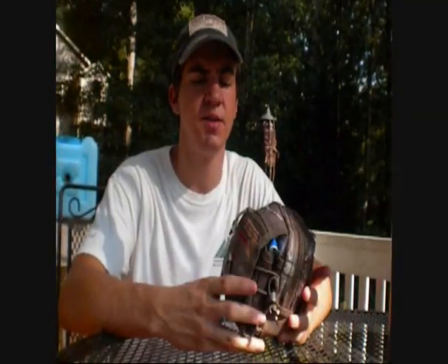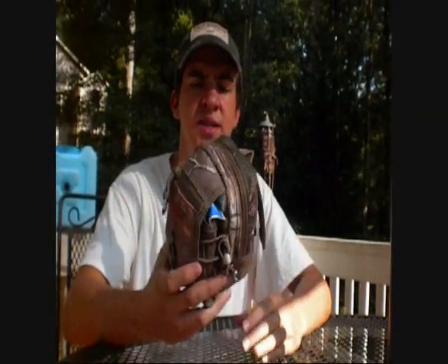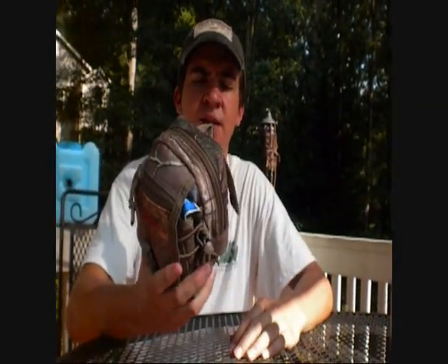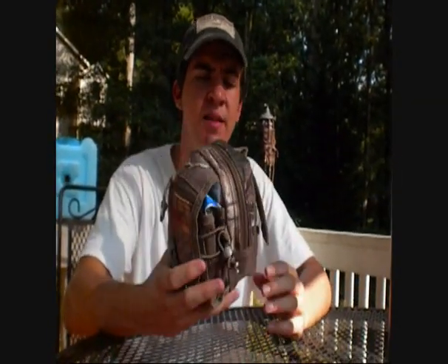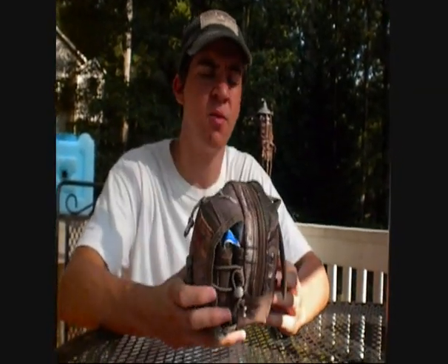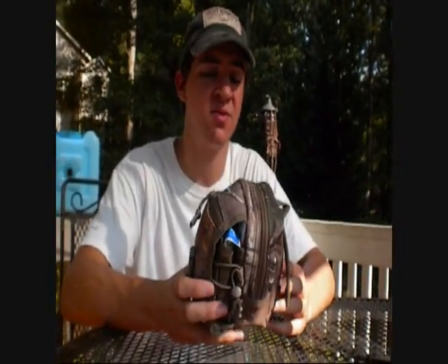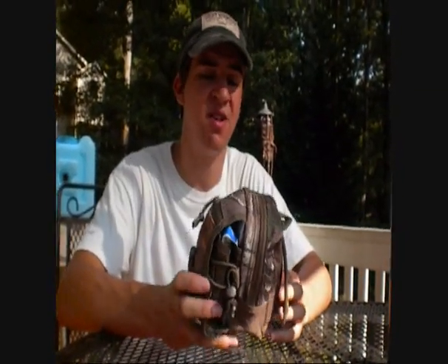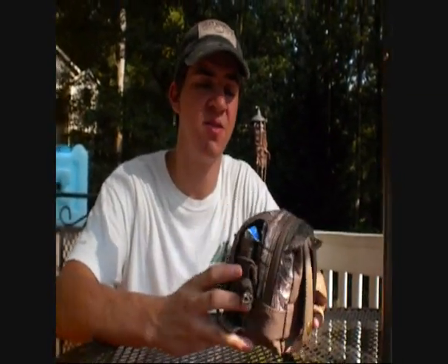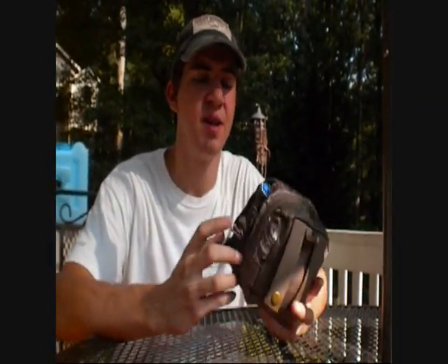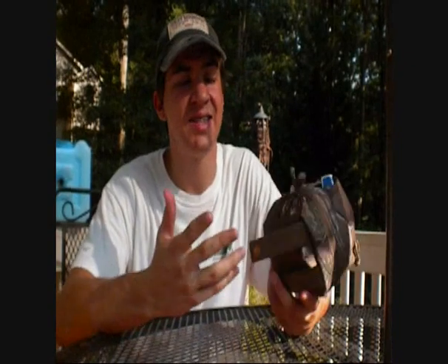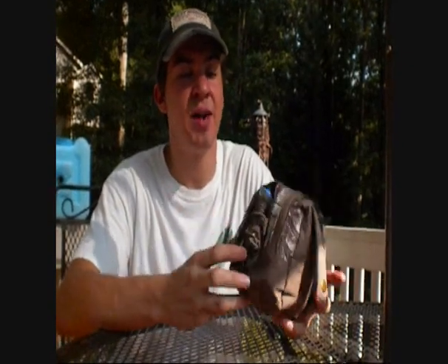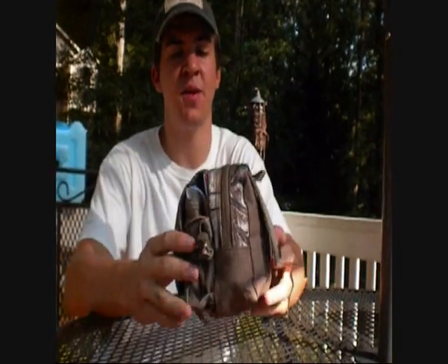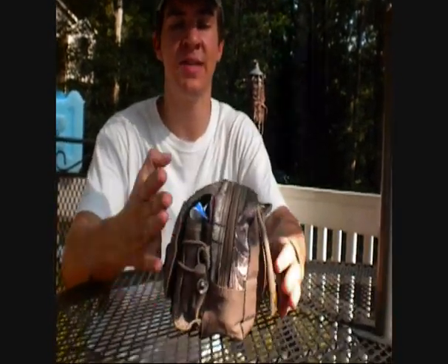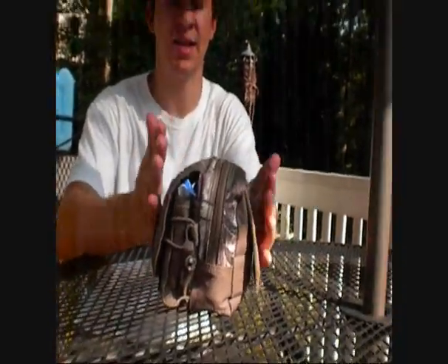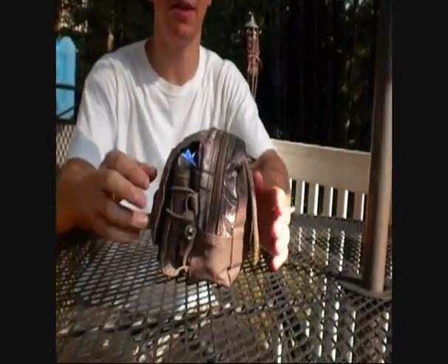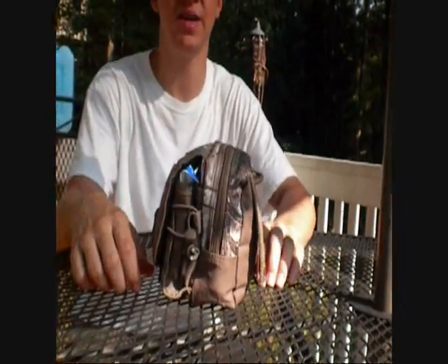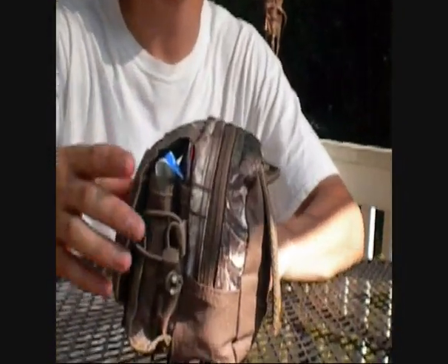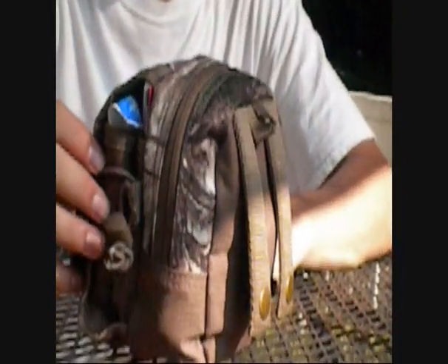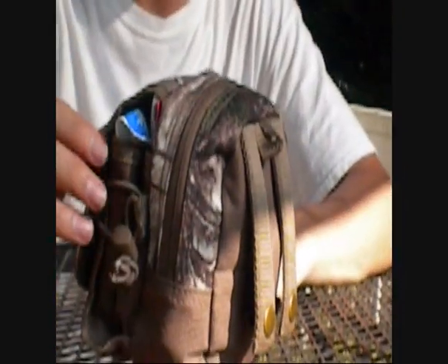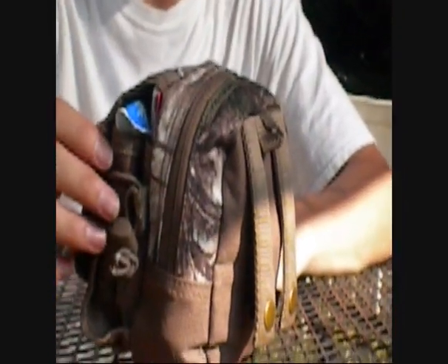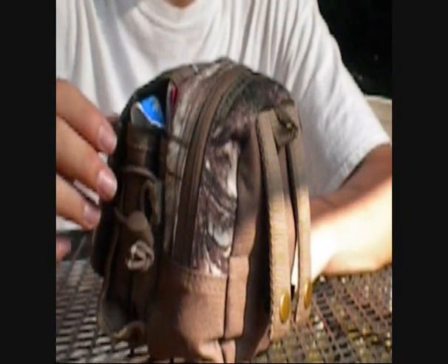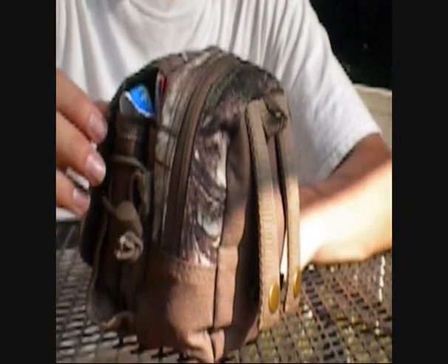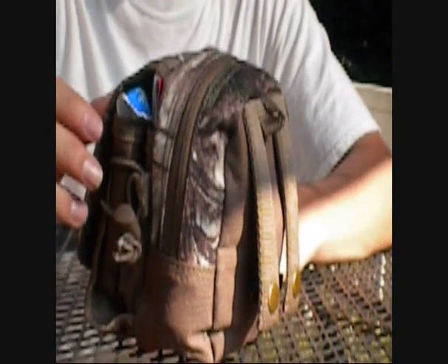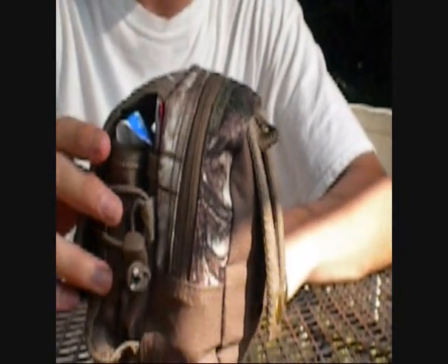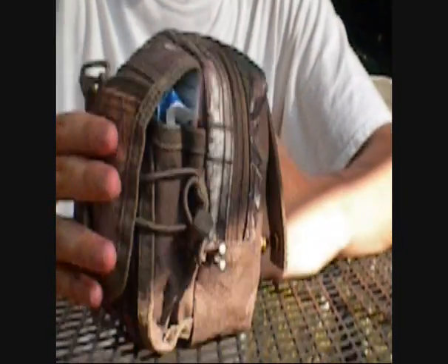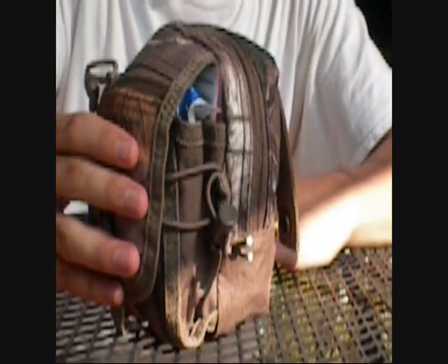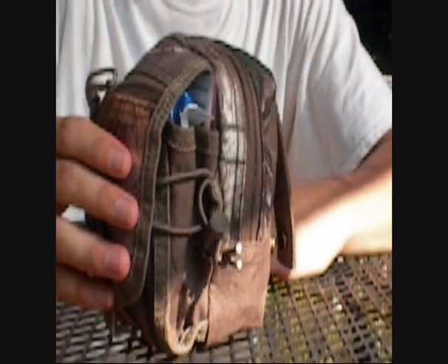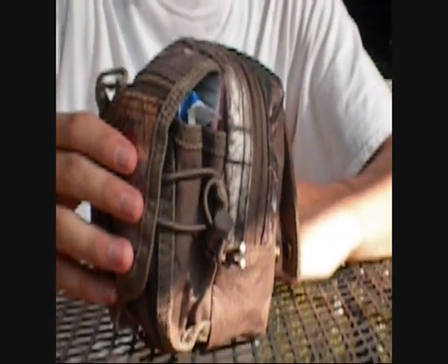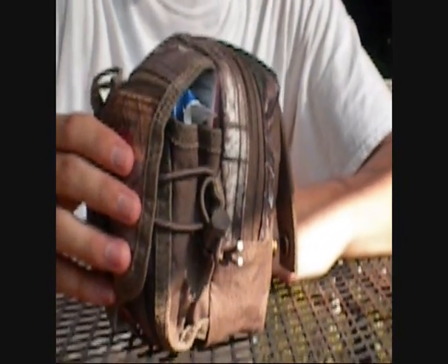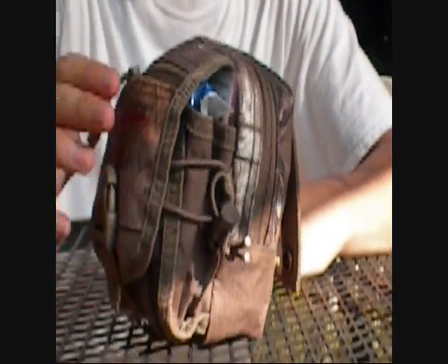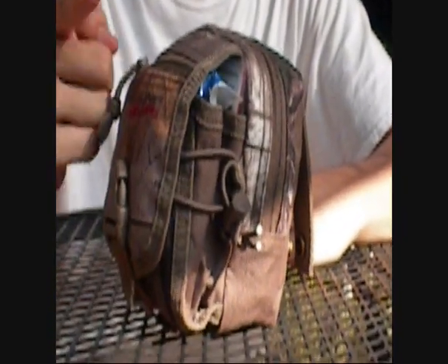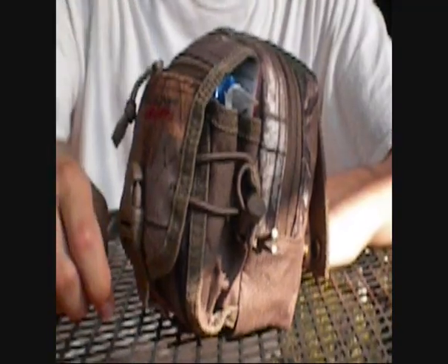So this is the pack that I got at Walmart — it was only seven dollars. This is it, fully packed. Everything fits in this nice, convenient little case. I hope you watch the rest of our videos, like us, and subscribe.